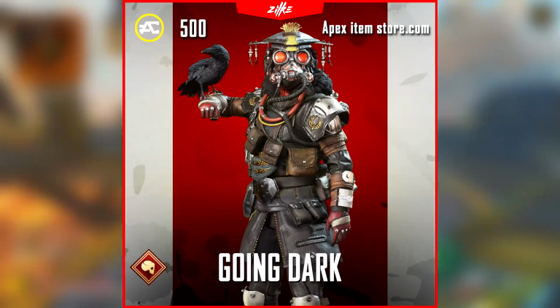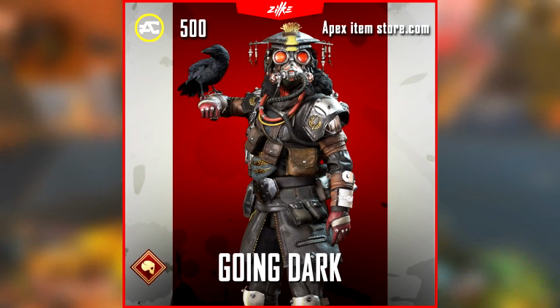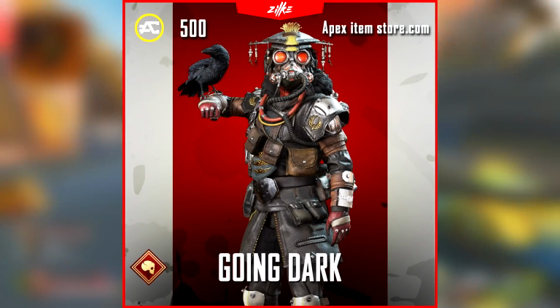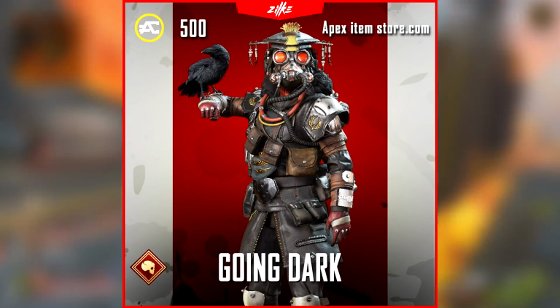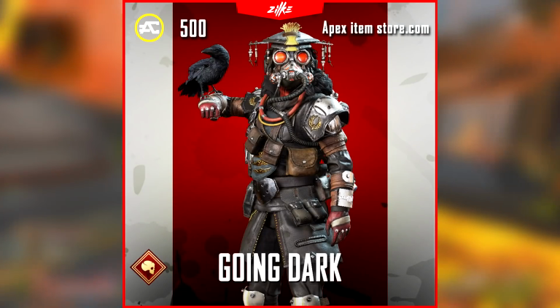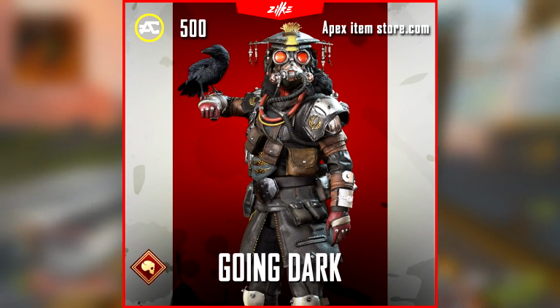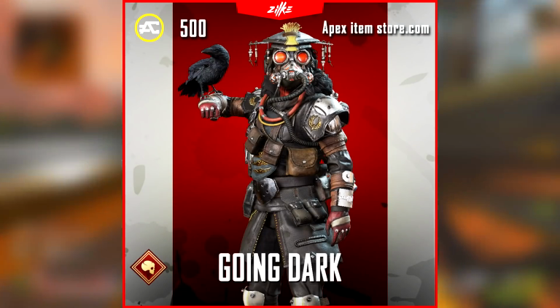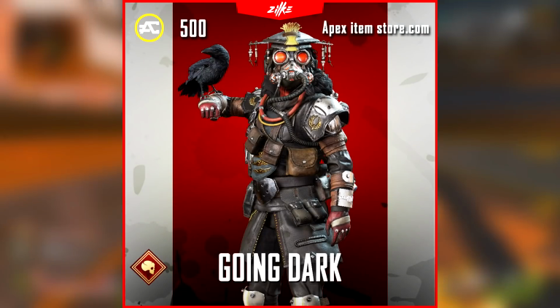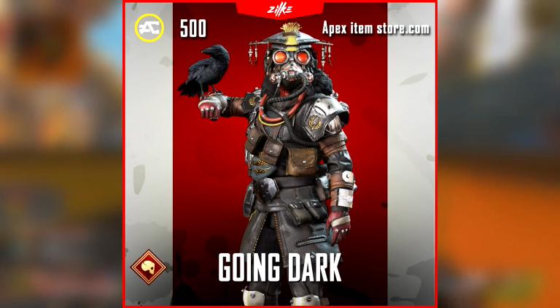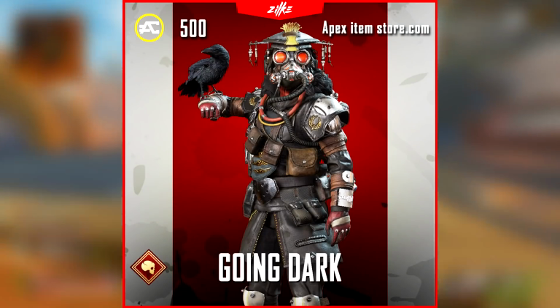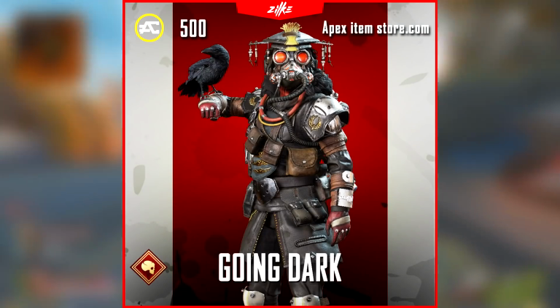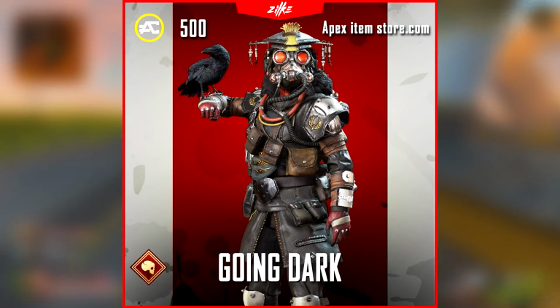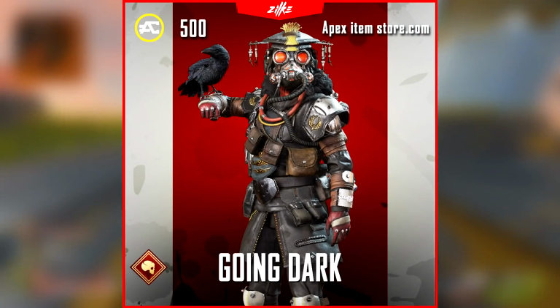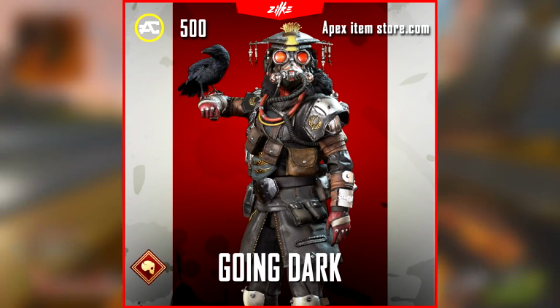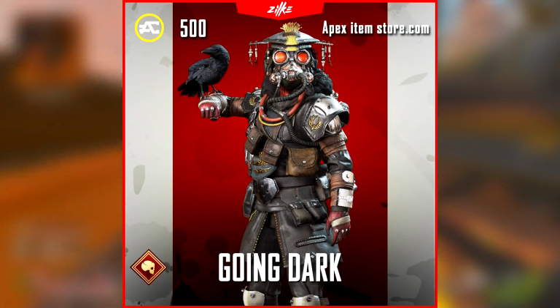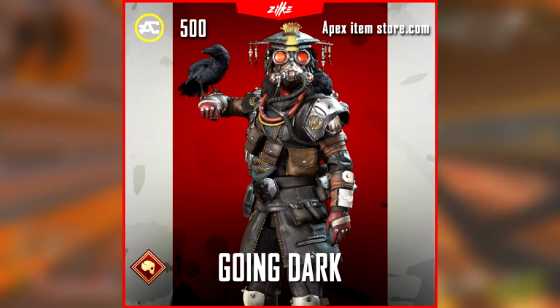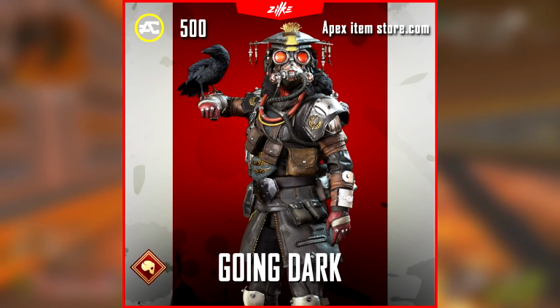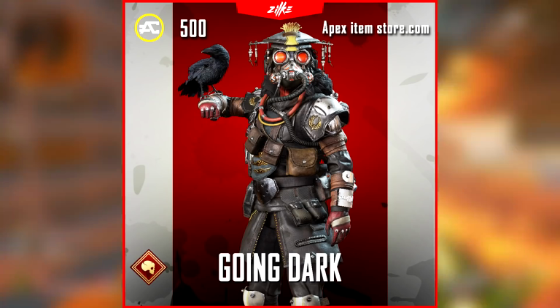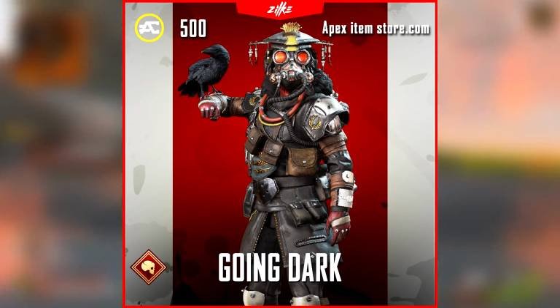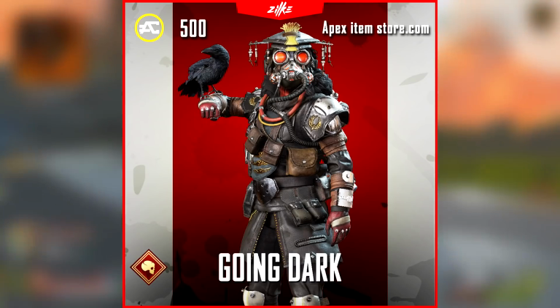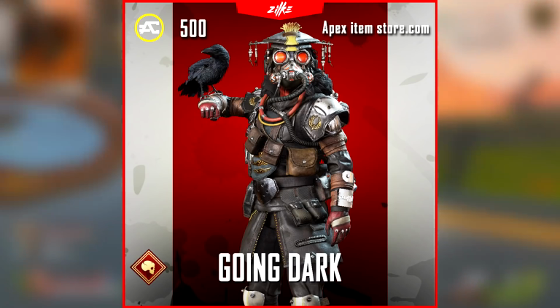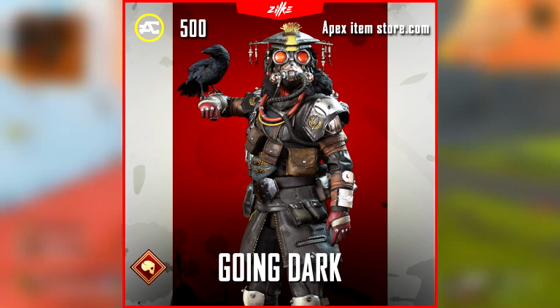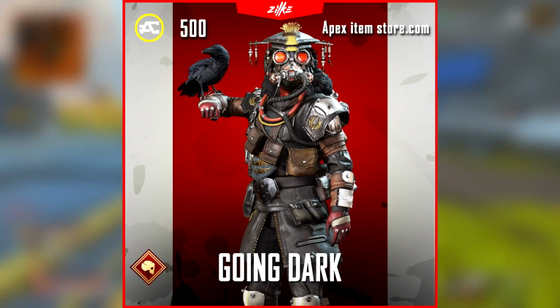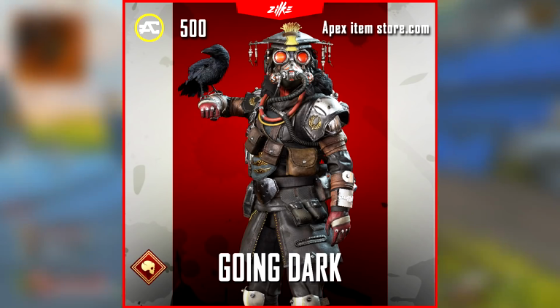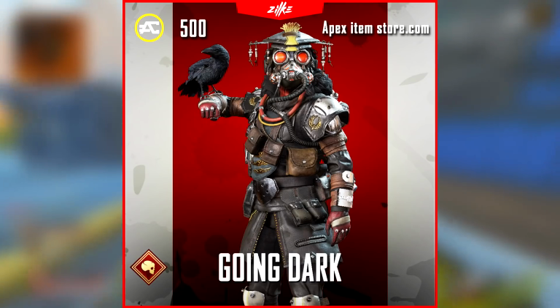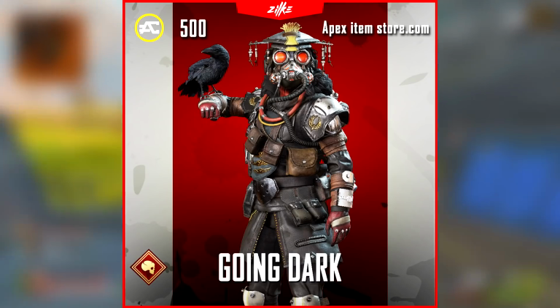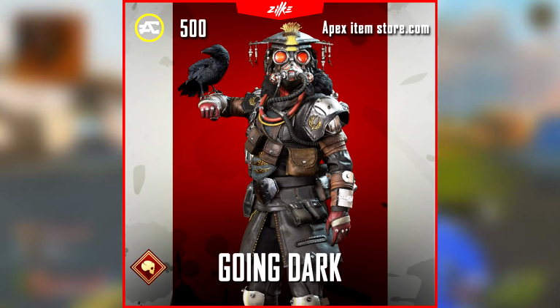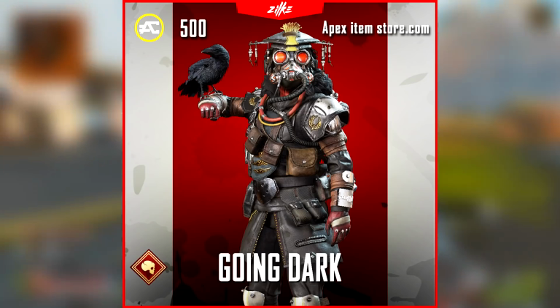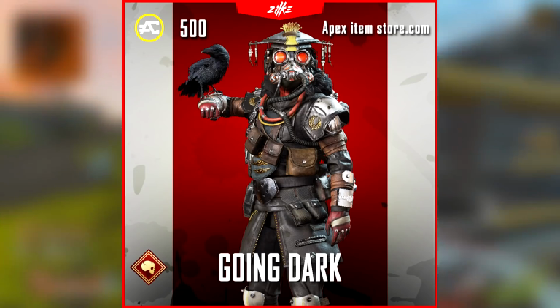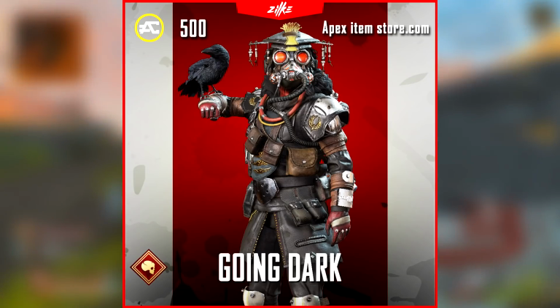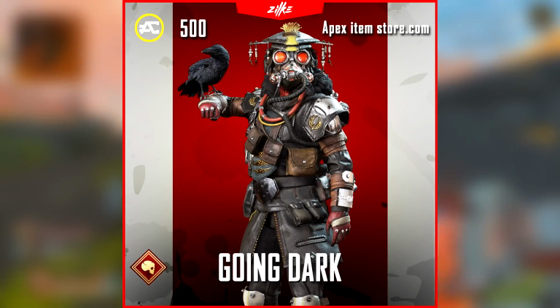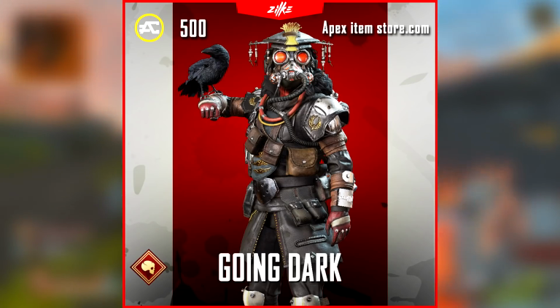First up is a bundle called Going Dark, which is a cheap Season 8 skin. It has the name 'bonus' inside of it, which means it is probably going to have some additional packs, holo sprays, or charms inside of it. The price of this bundle should be around 500 Apex Coins.